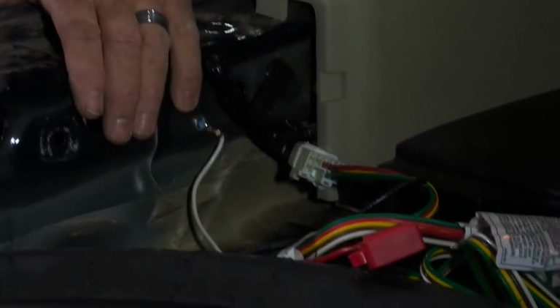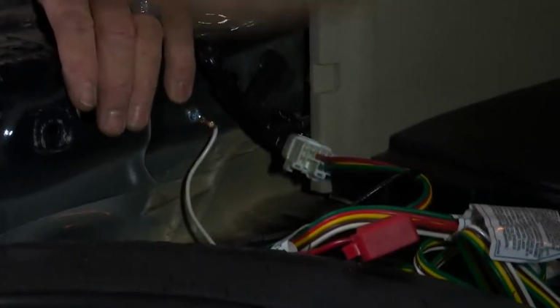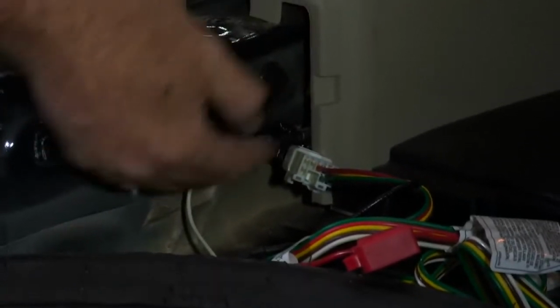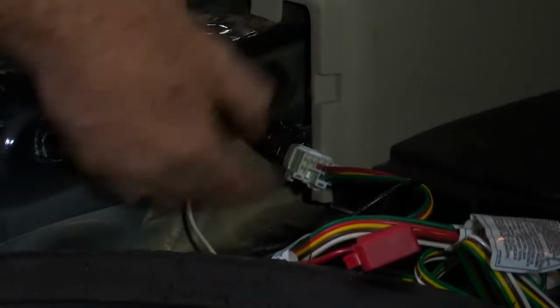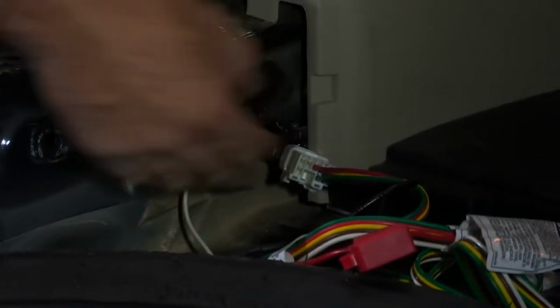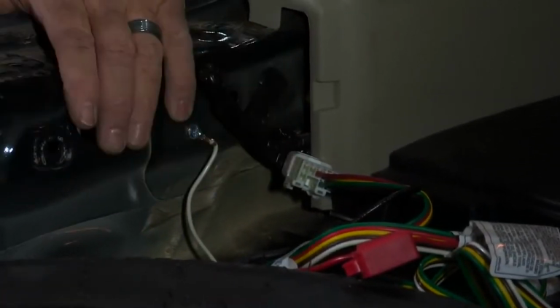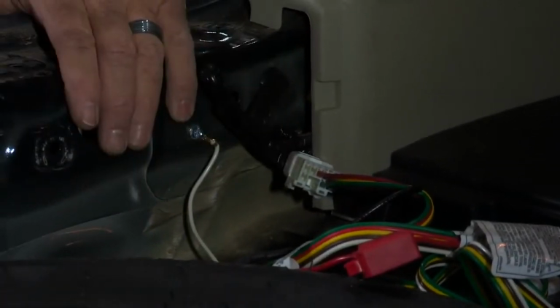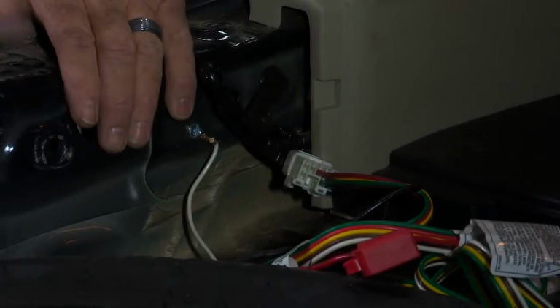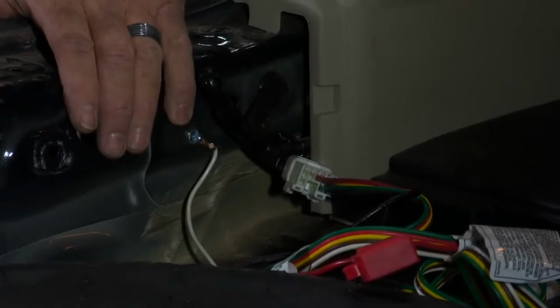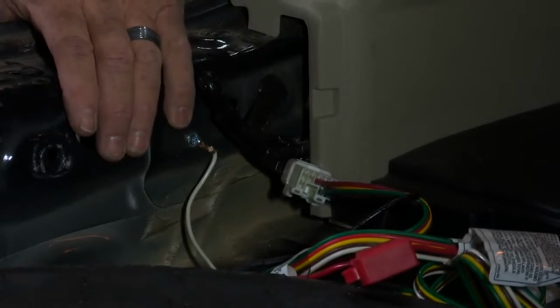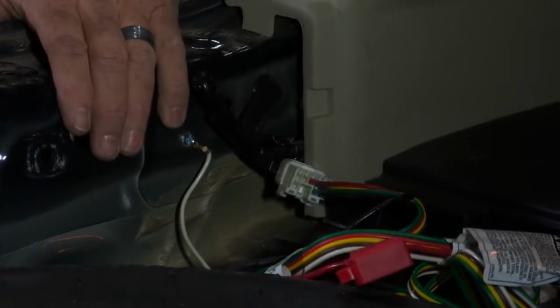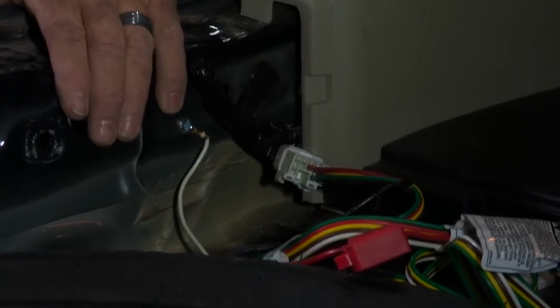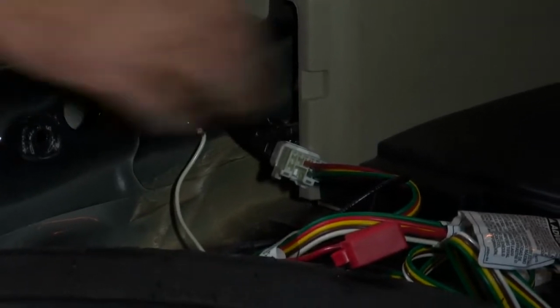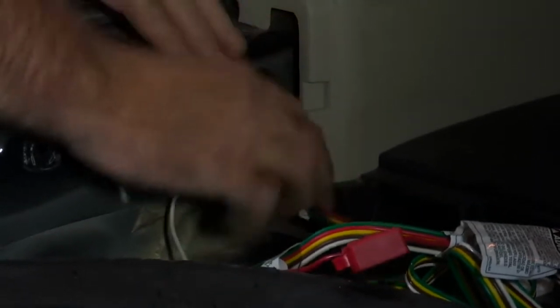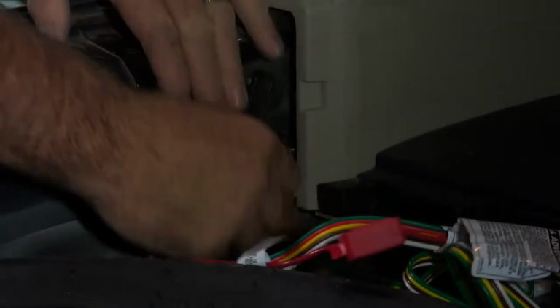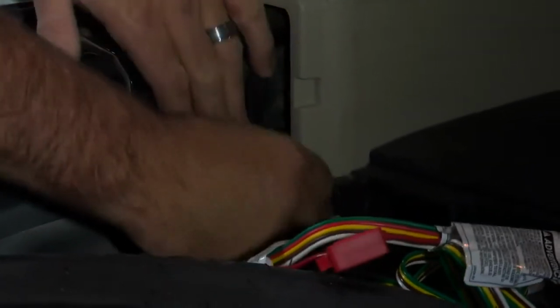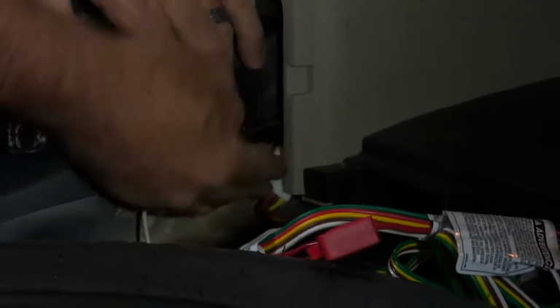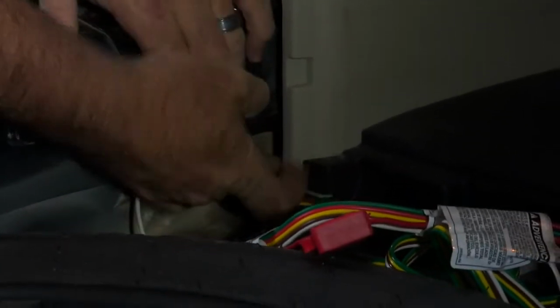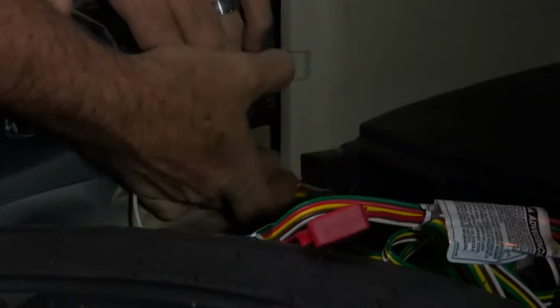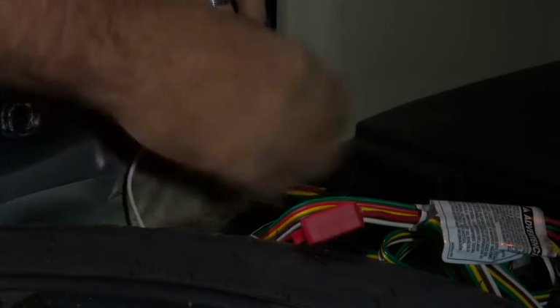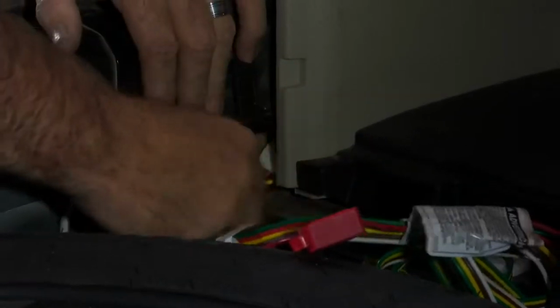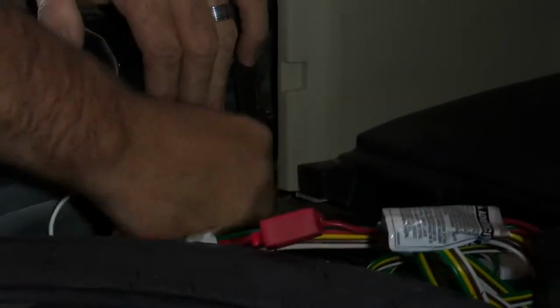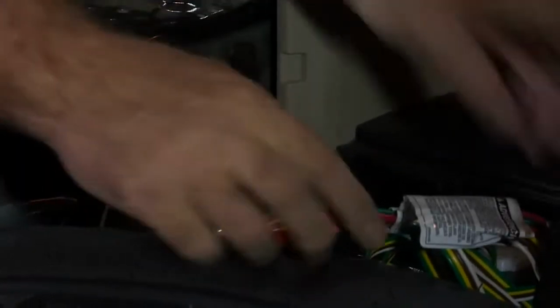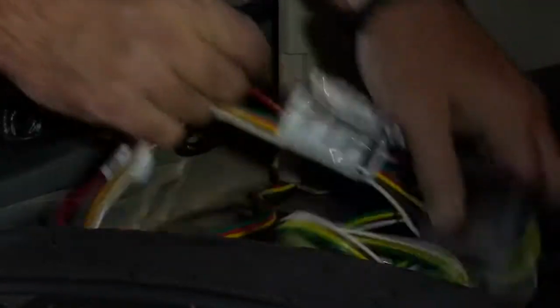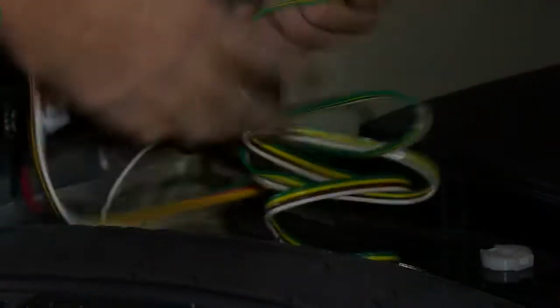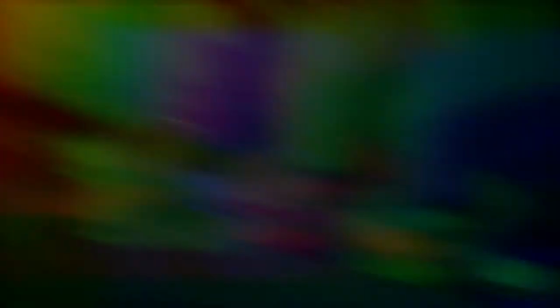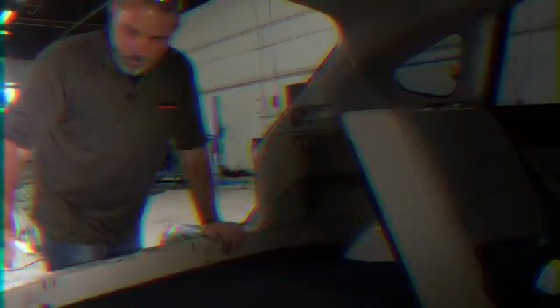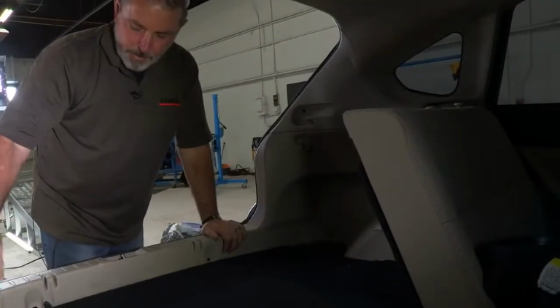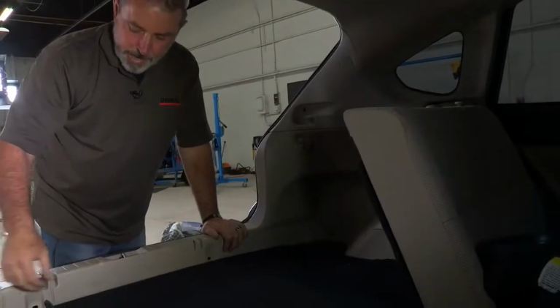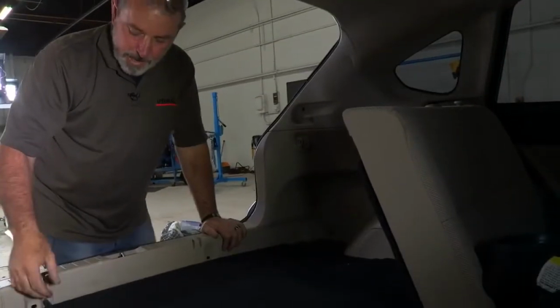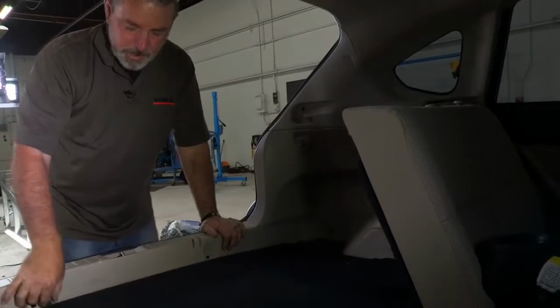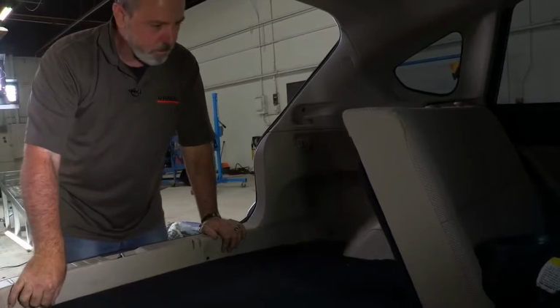So now we can just go ahead and tuck everything under here and put the flooring back in and we'll show you how the four-flat works. We have all of our paneling back in and our flooring.